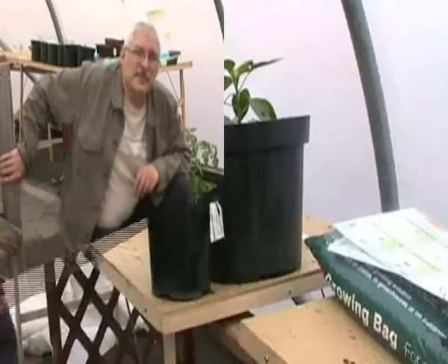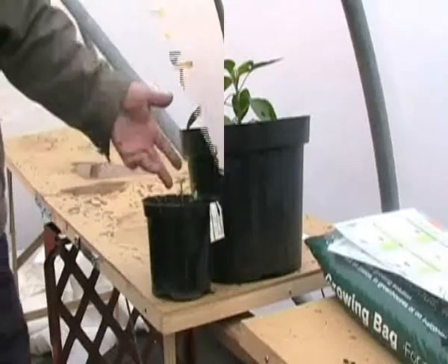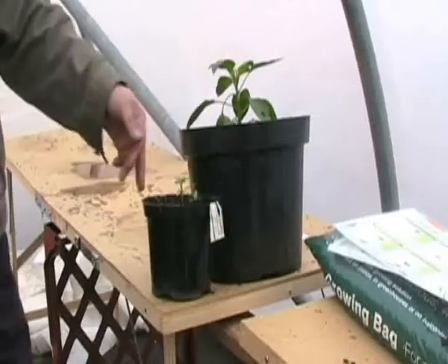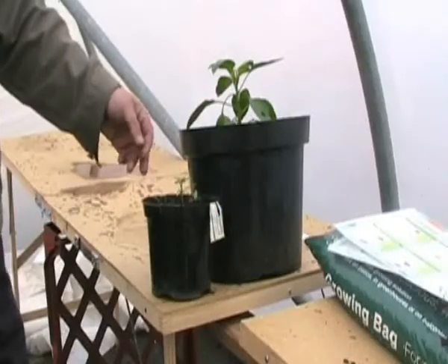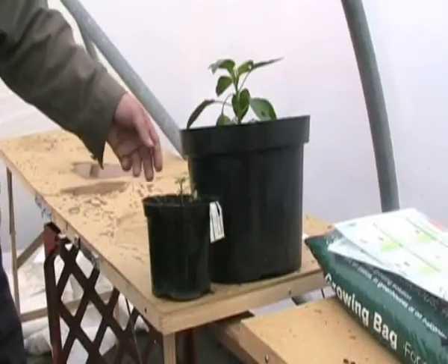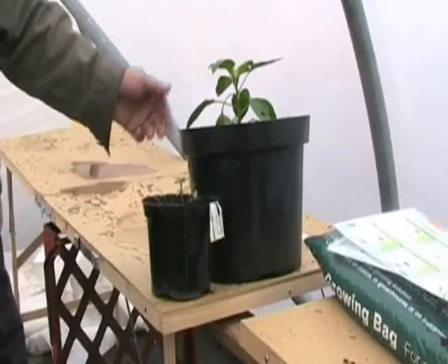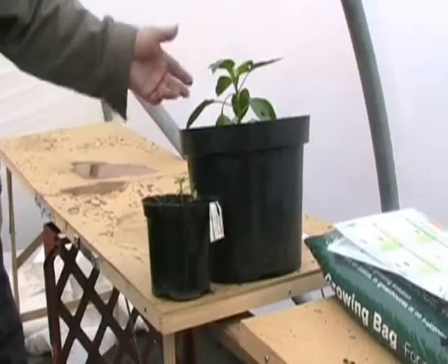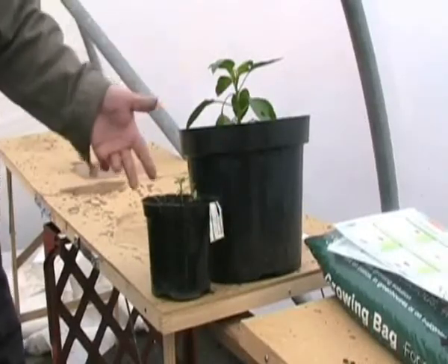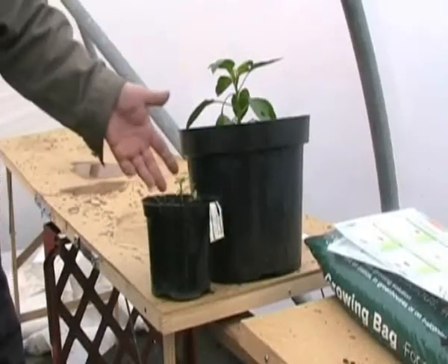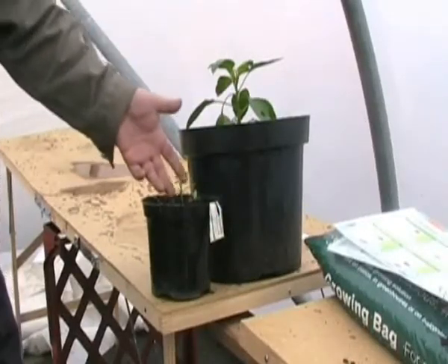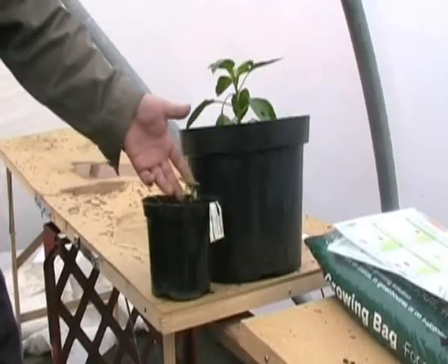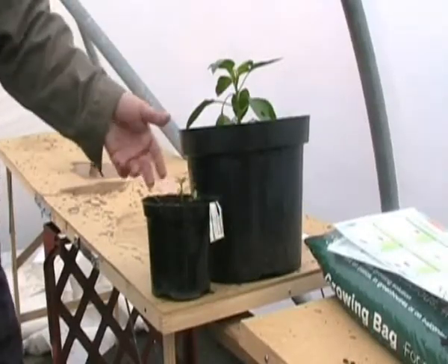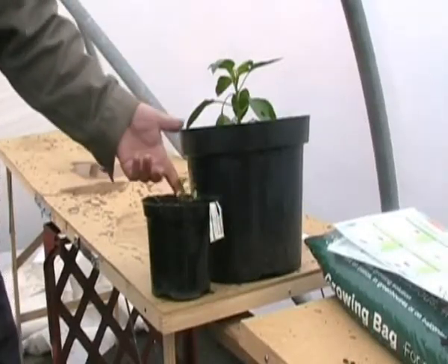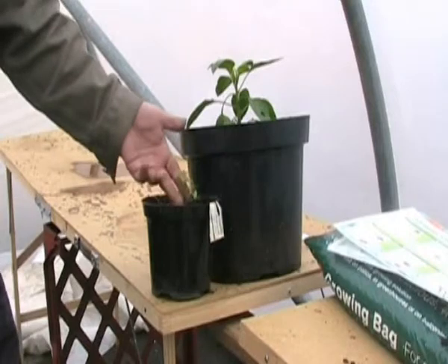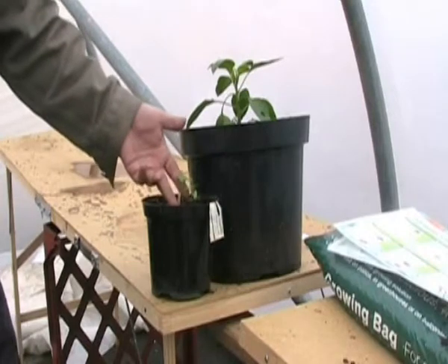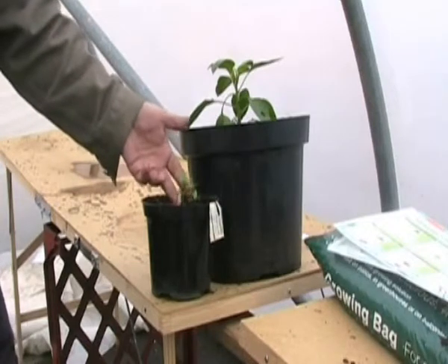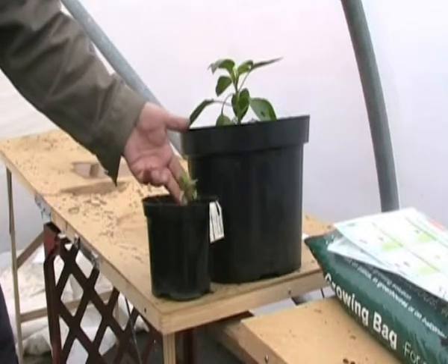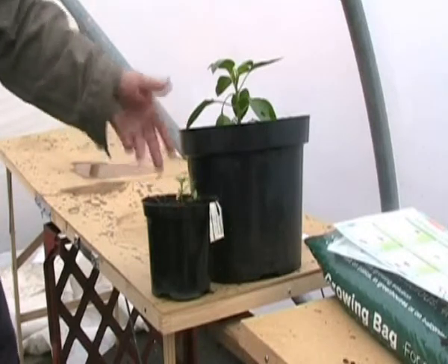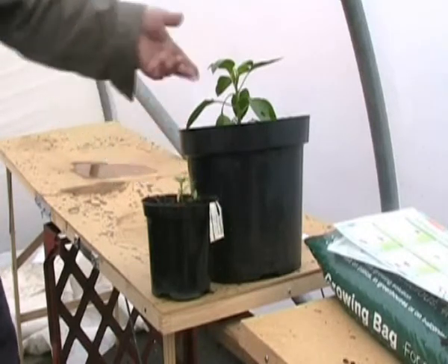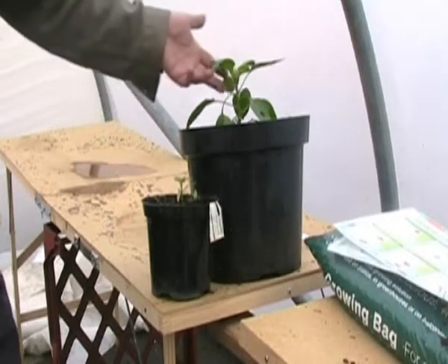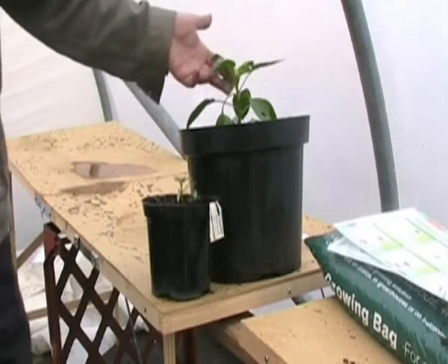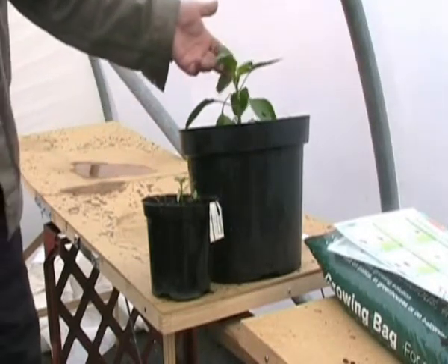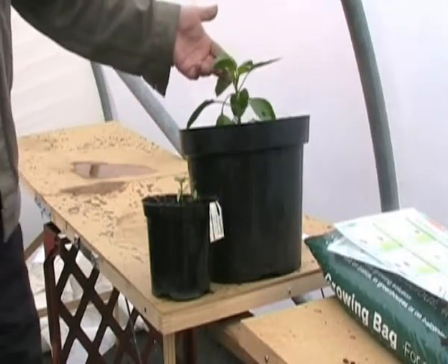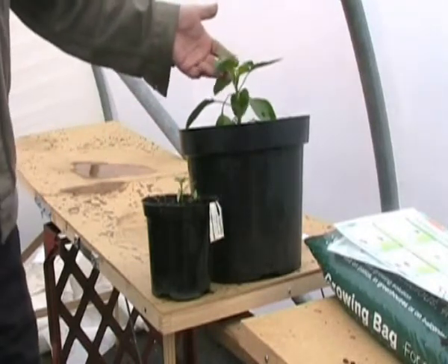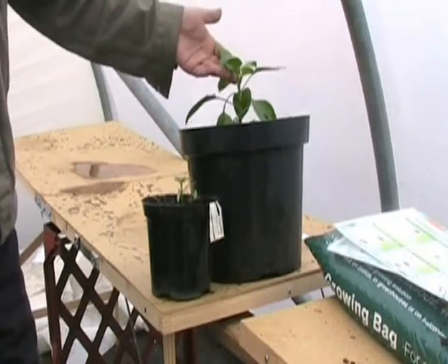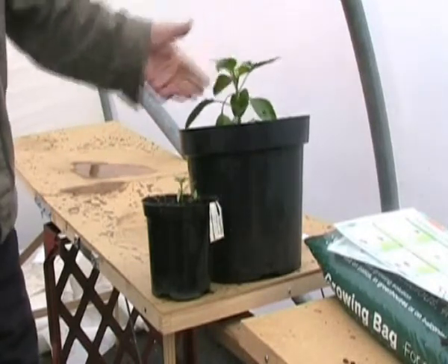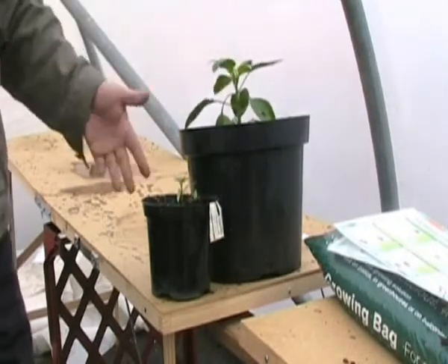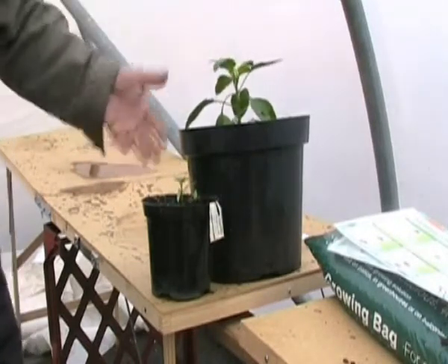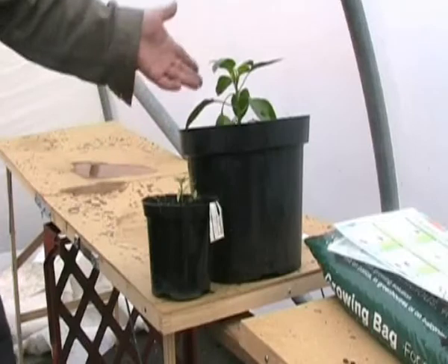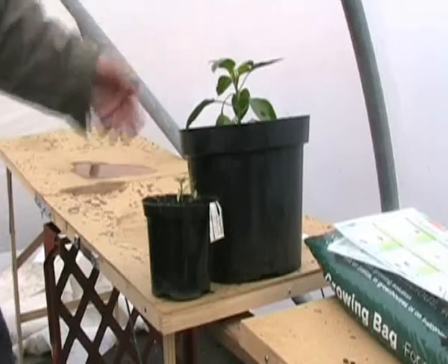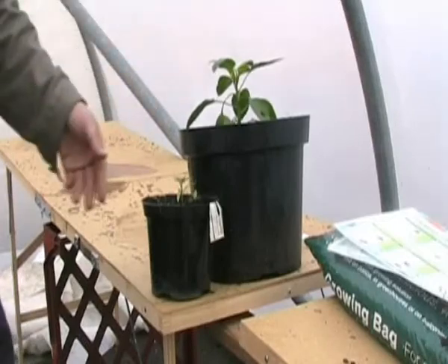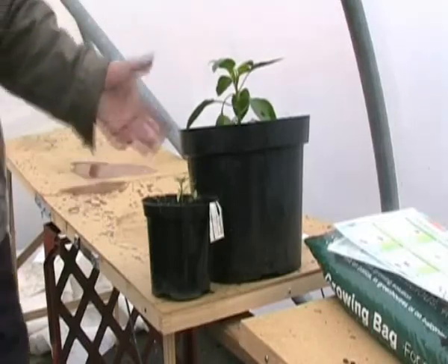Here we have some peppers. Notice the difference between these which were planted two weeks ago and this which was actually planted four weeks ago — a considerable difference in size.